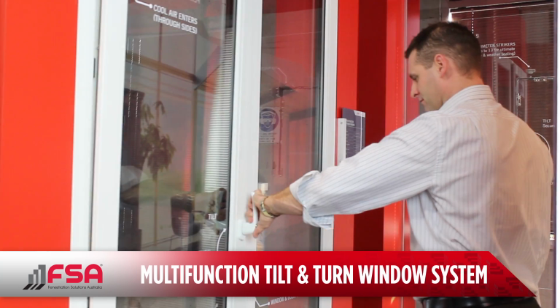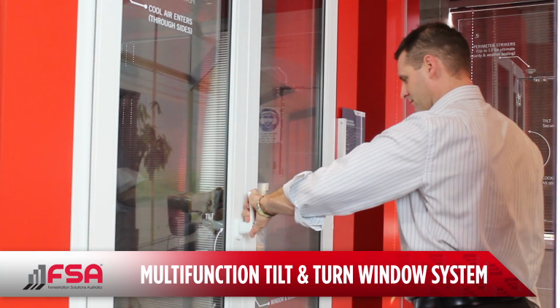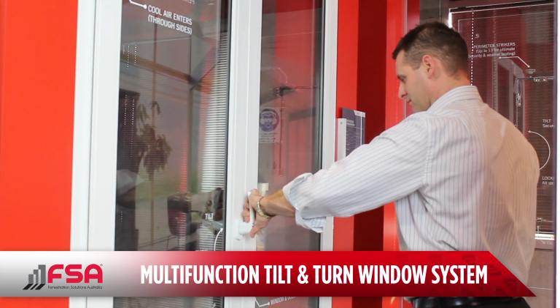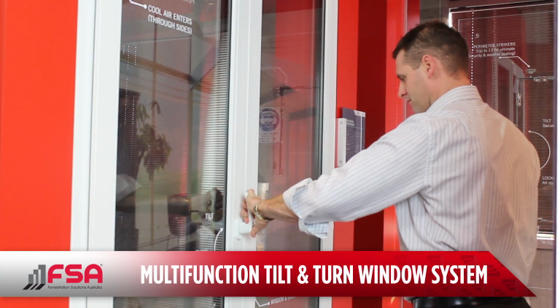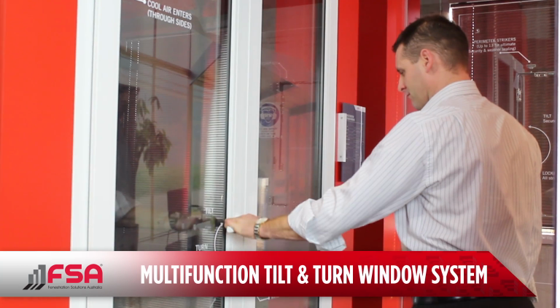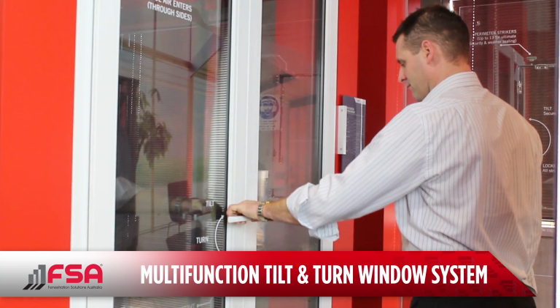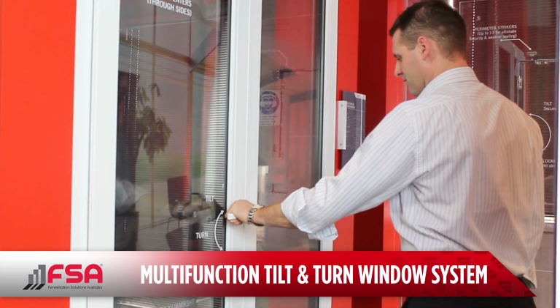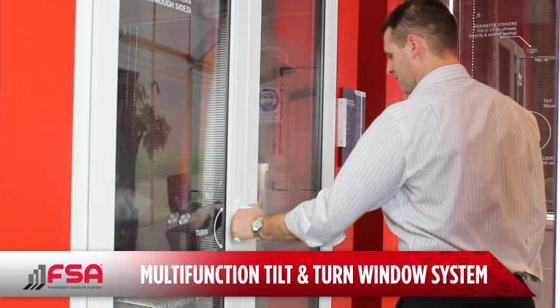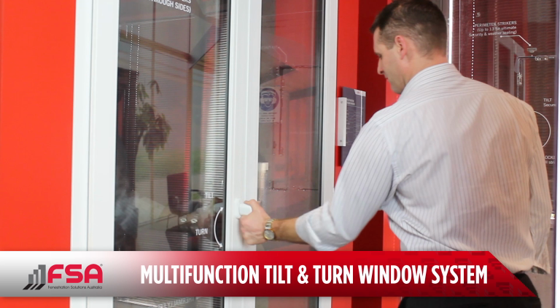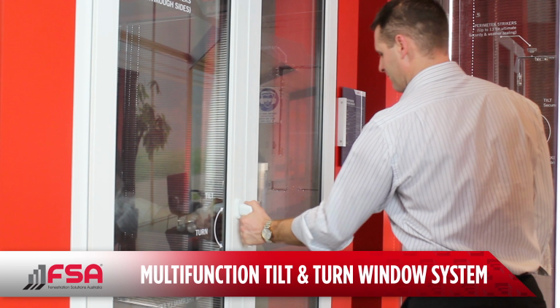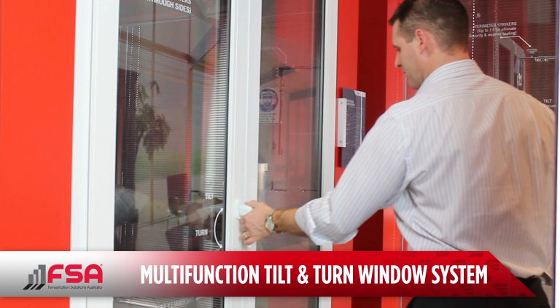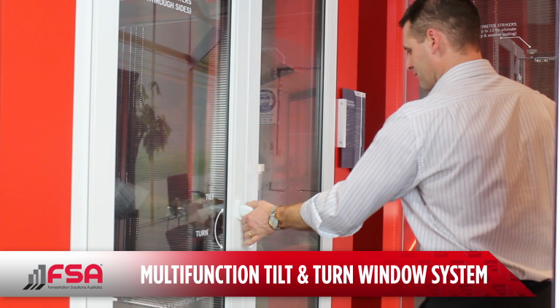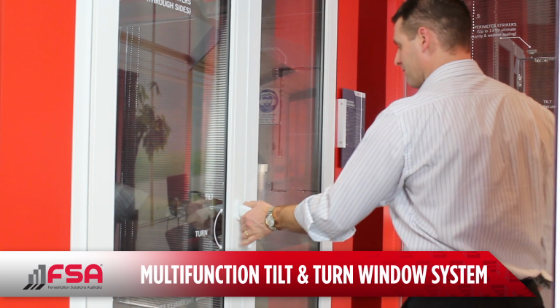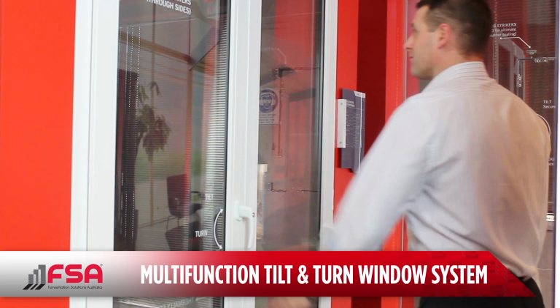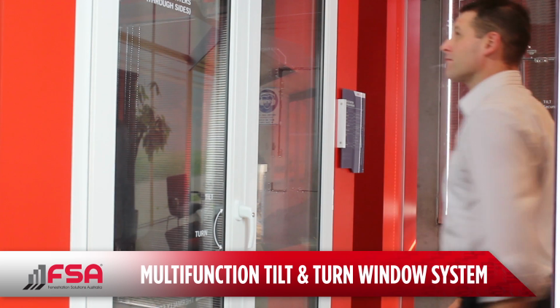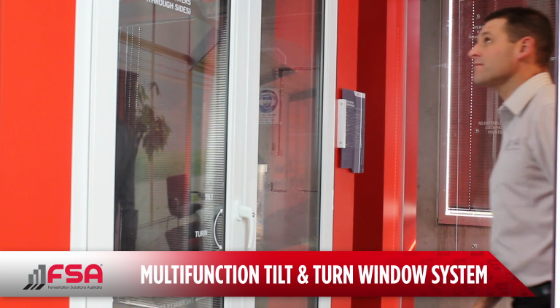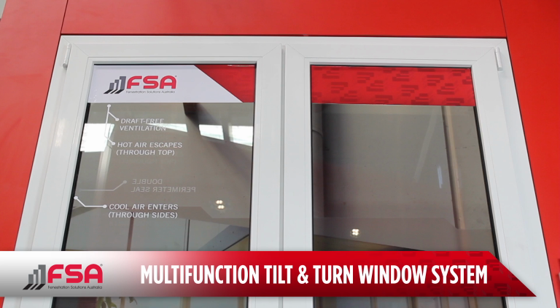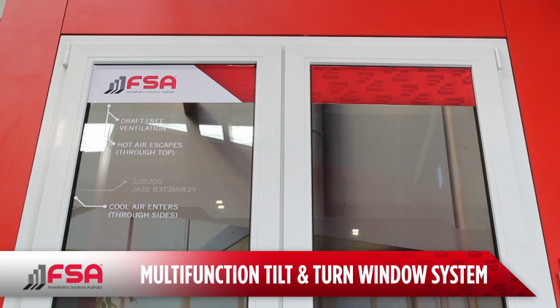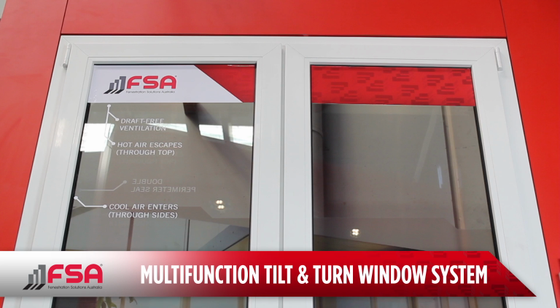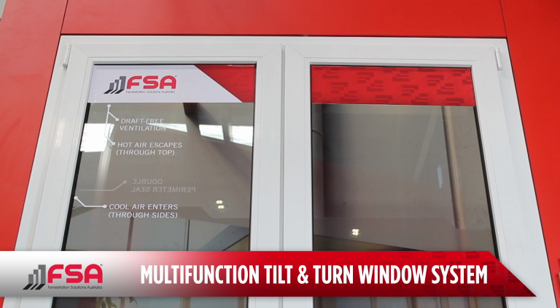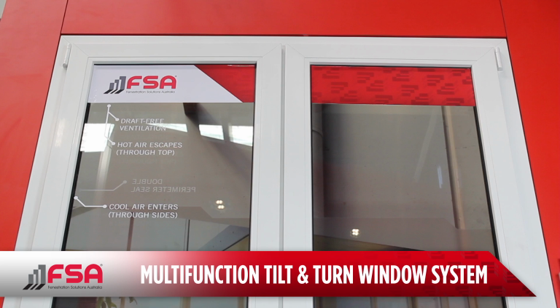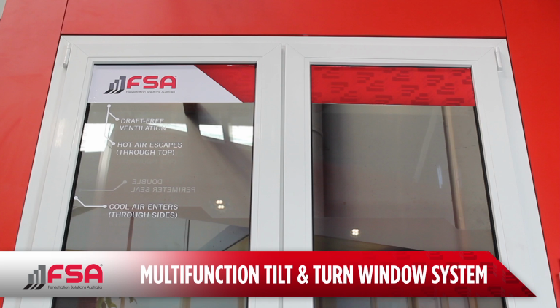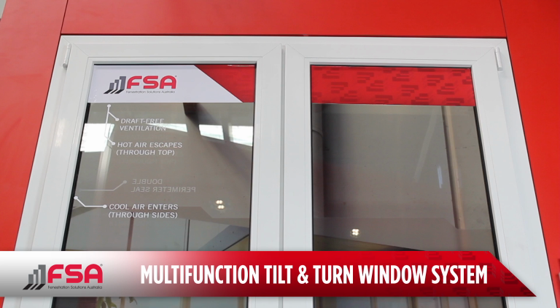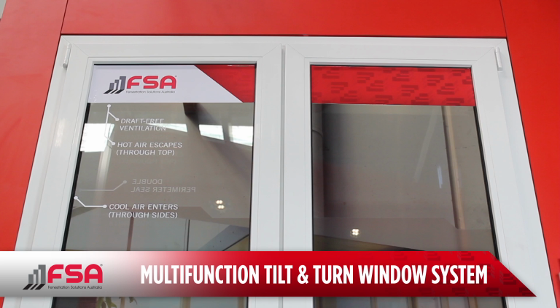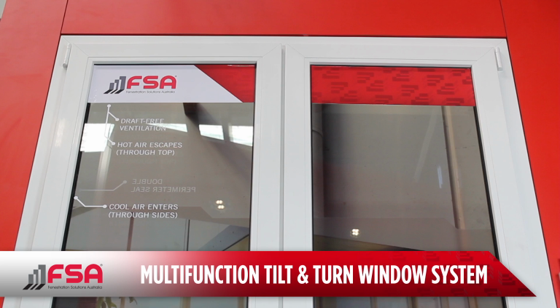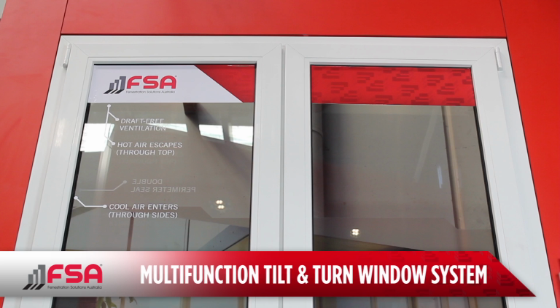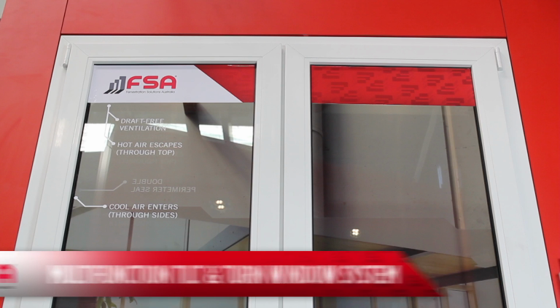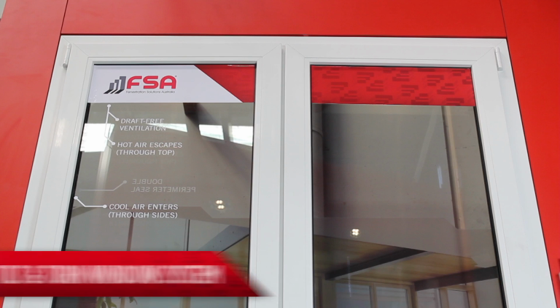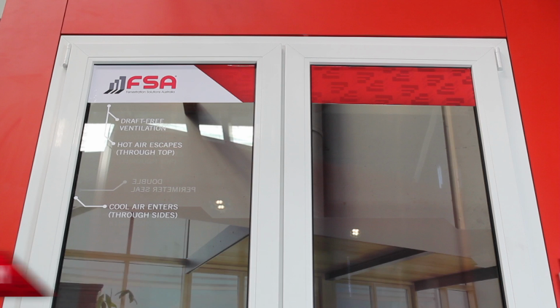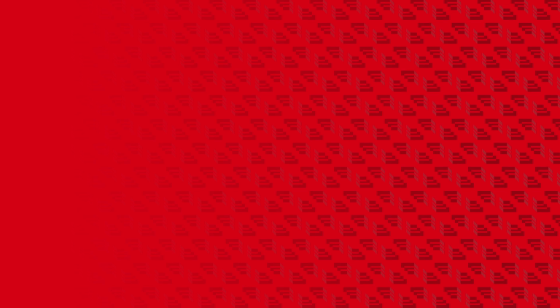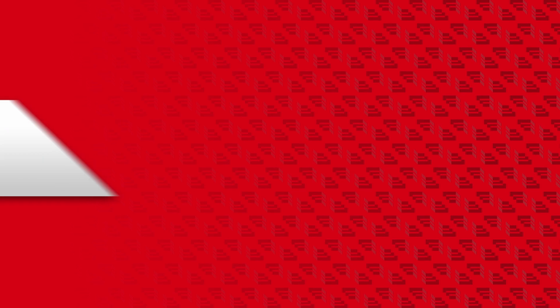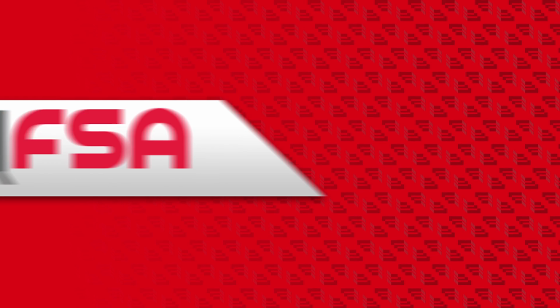With superior functionality and elegant ergonomic design, the possibilities provided by tilt and turn blurs the line between windows and doors.